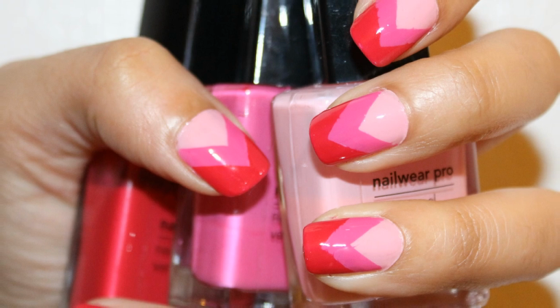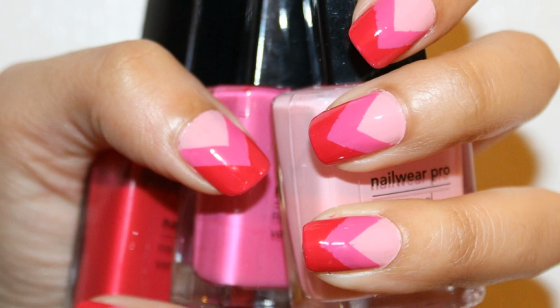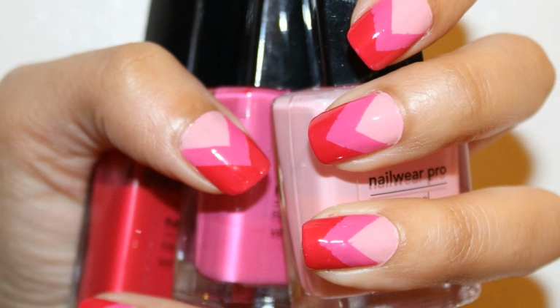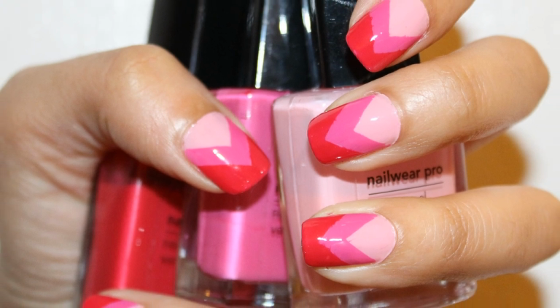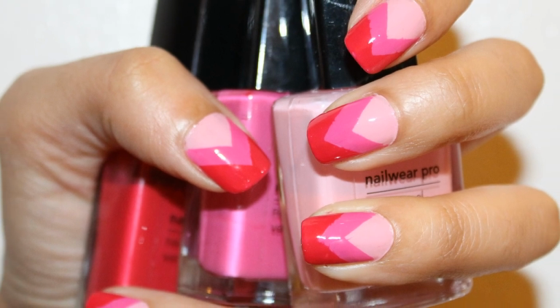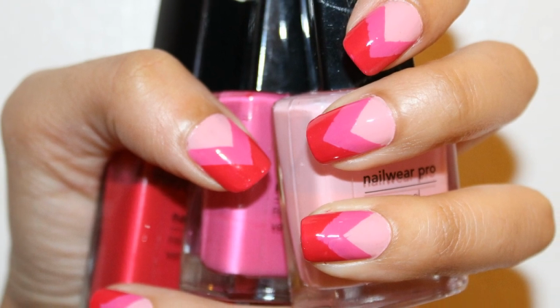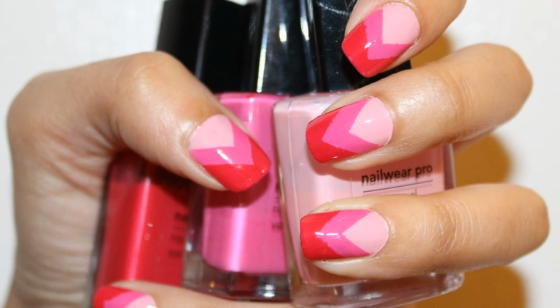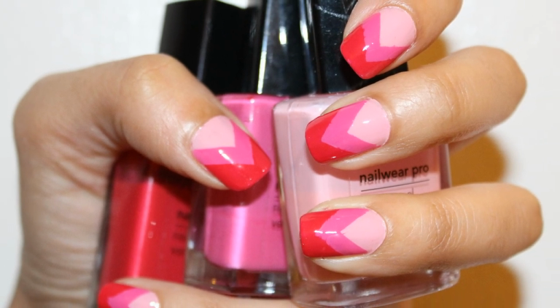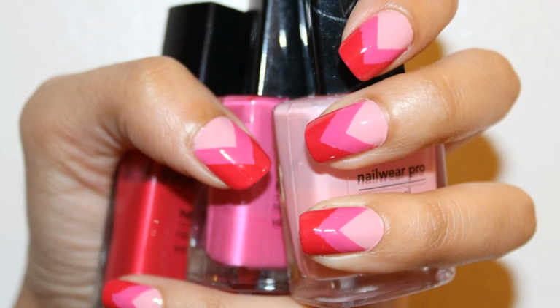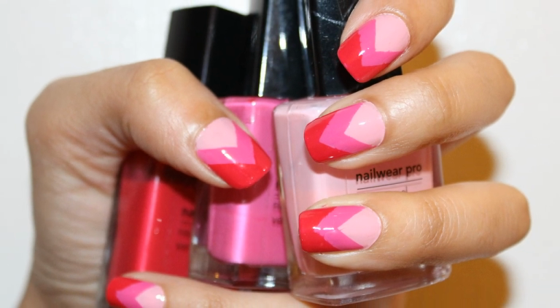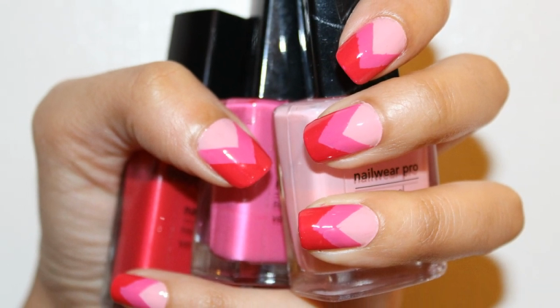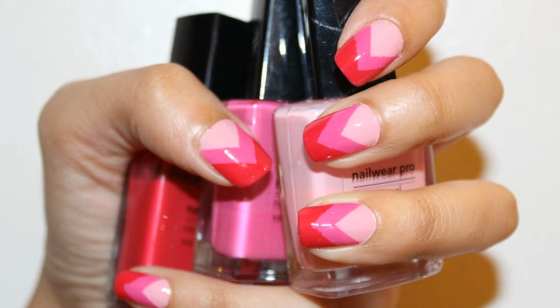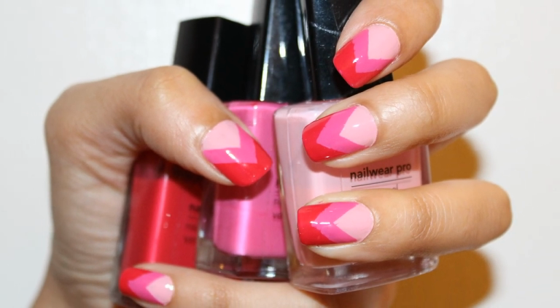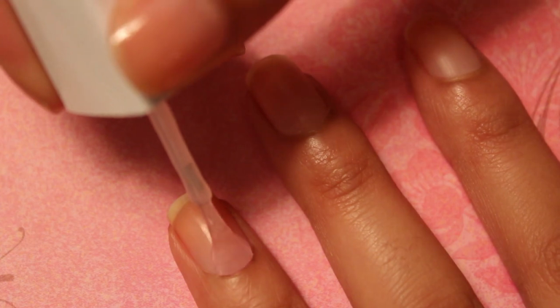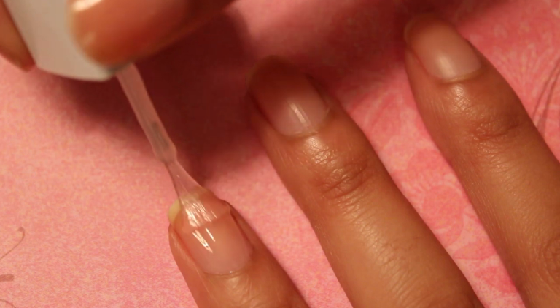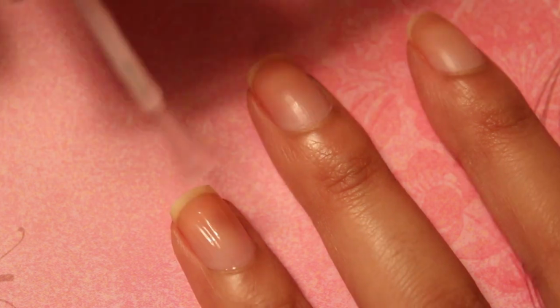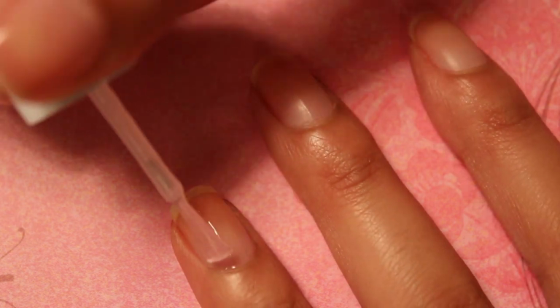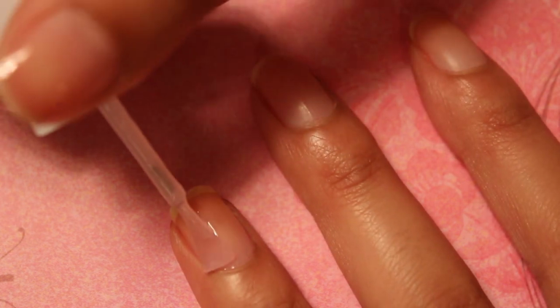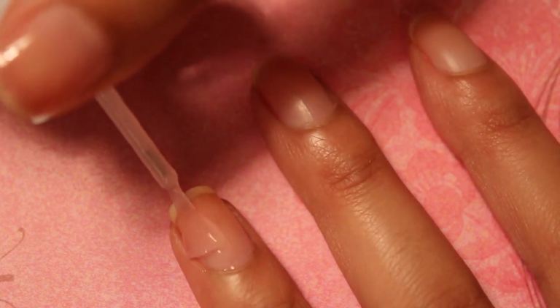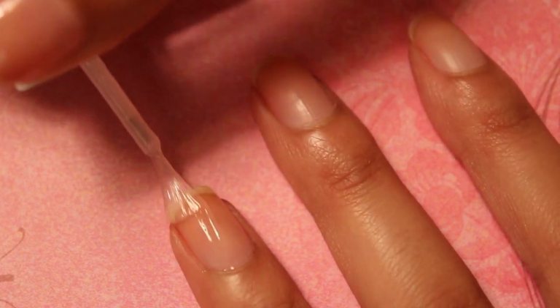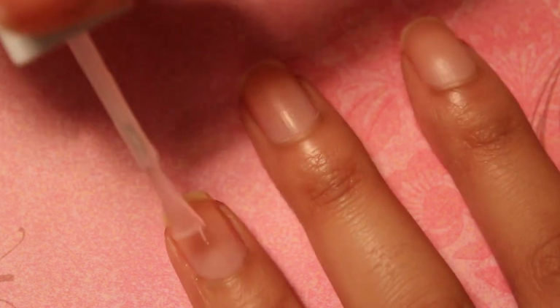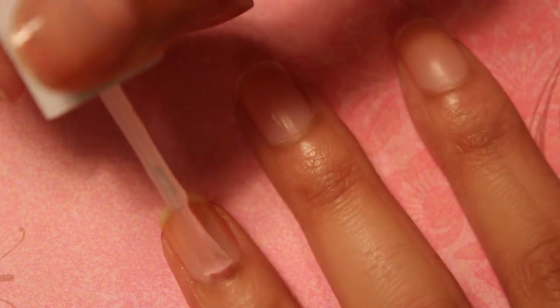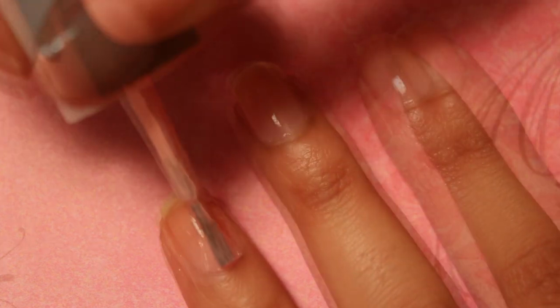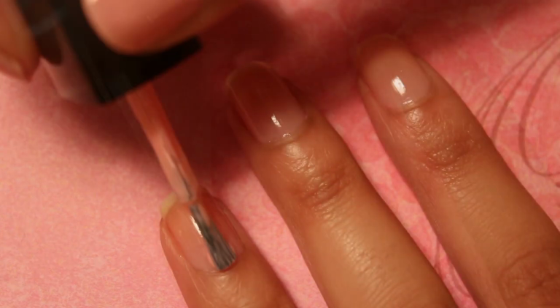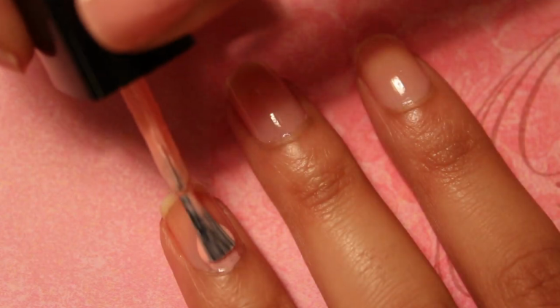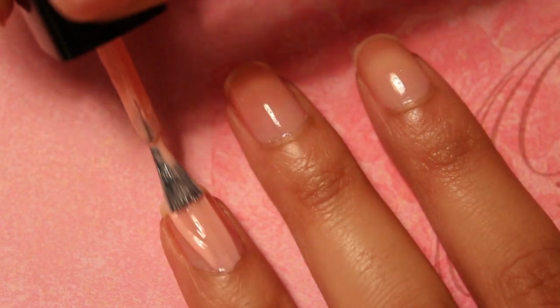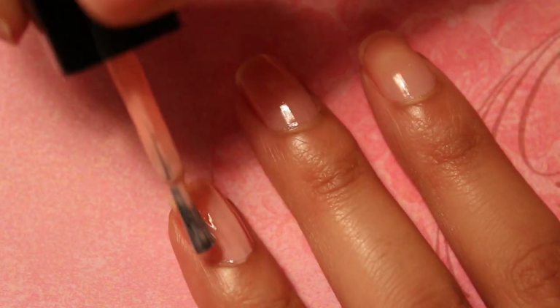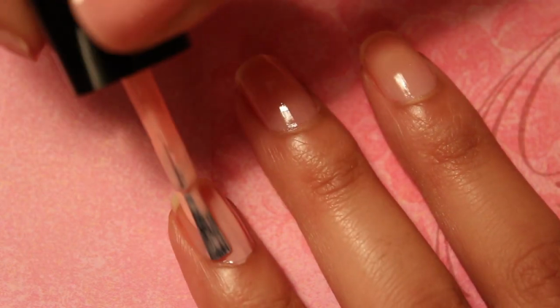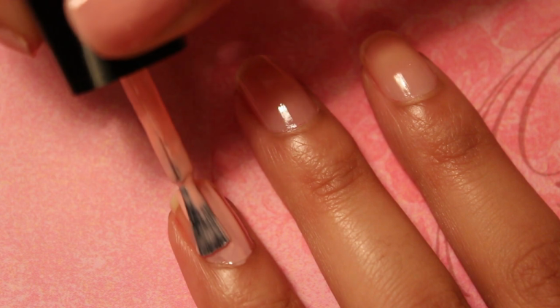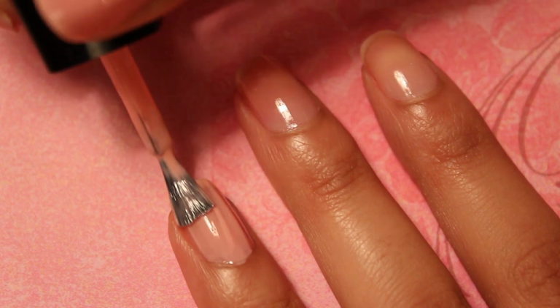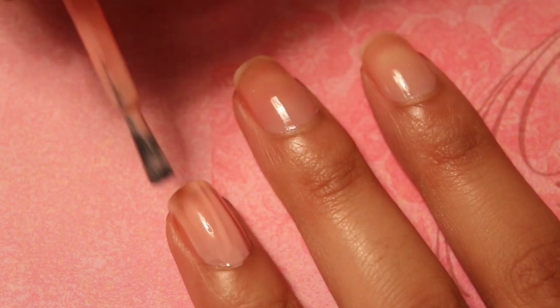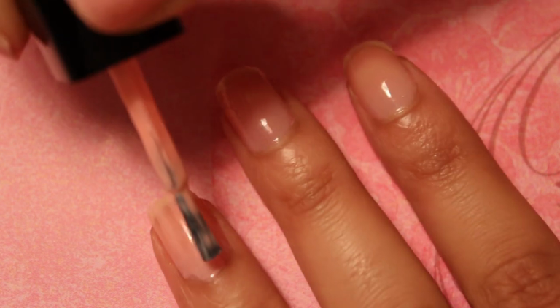This is my tutorial for ombre chevron nails. Begin by applying a base coat to all of your nails. Next you will need to apply one to two coats of a light pink nail polish.